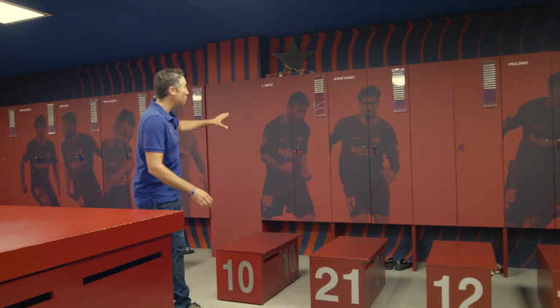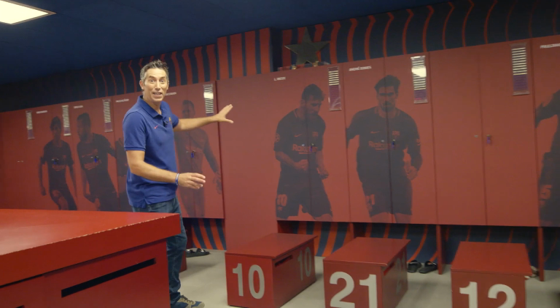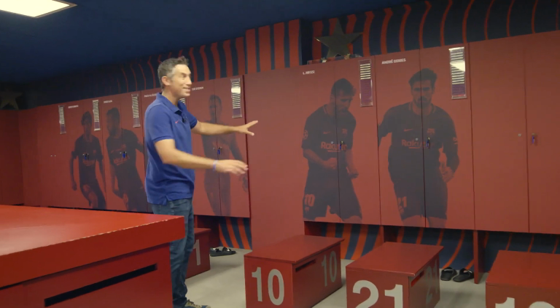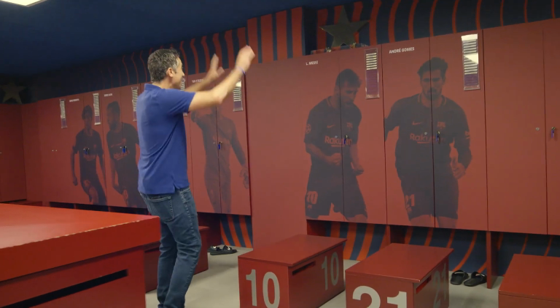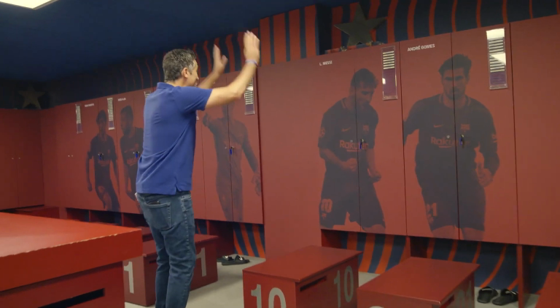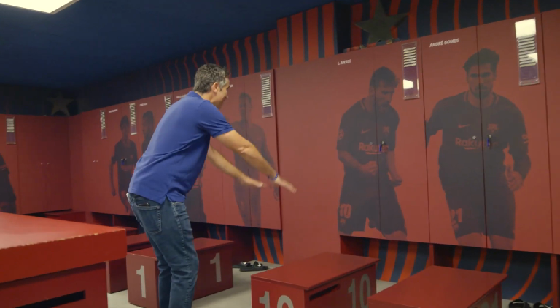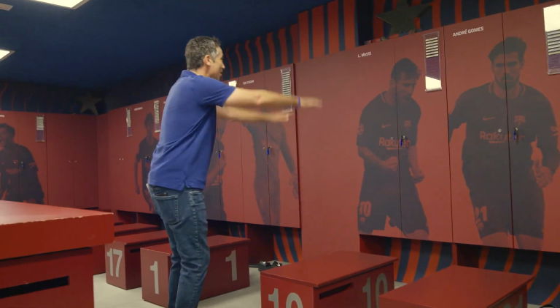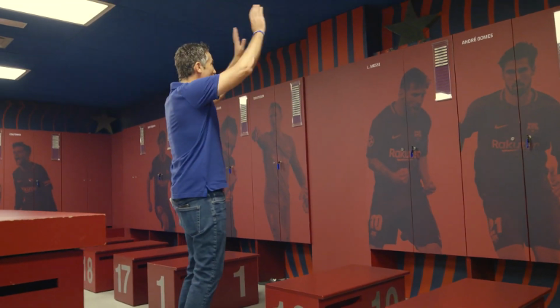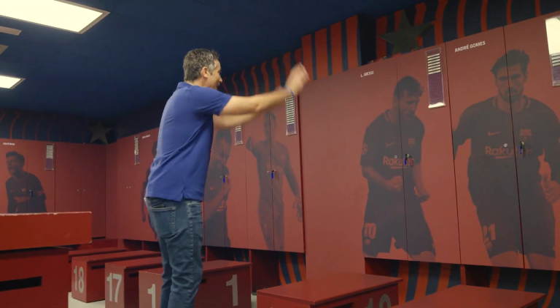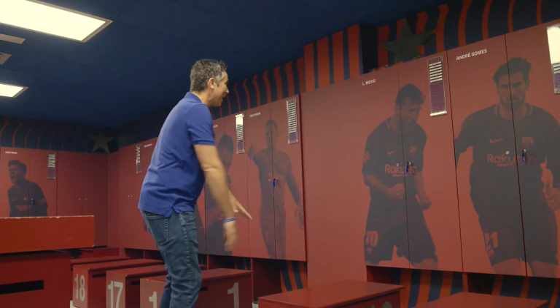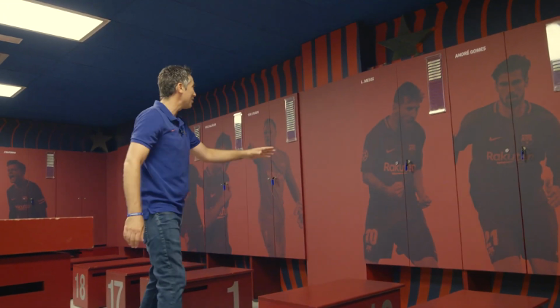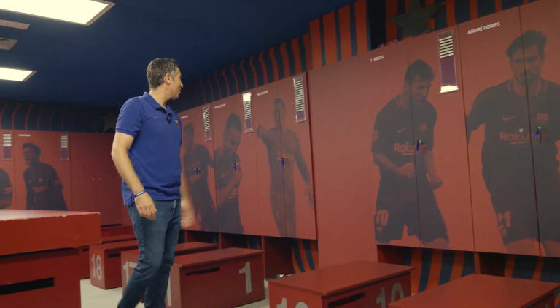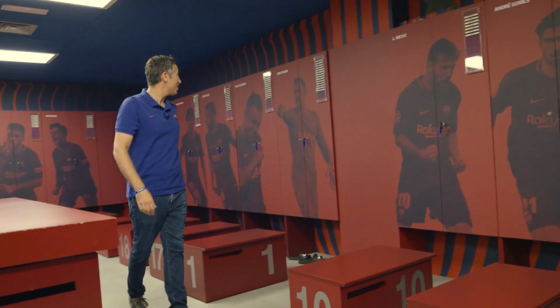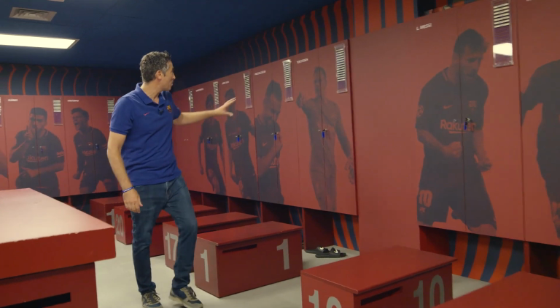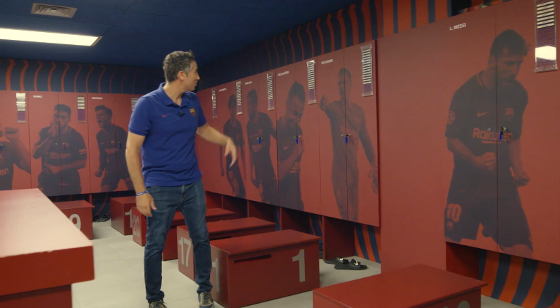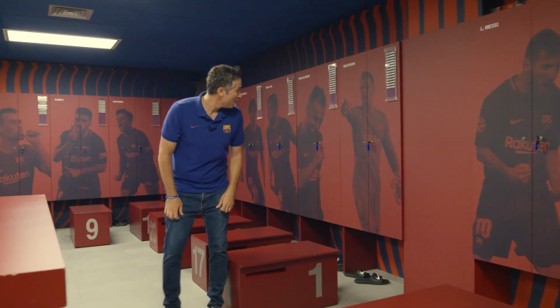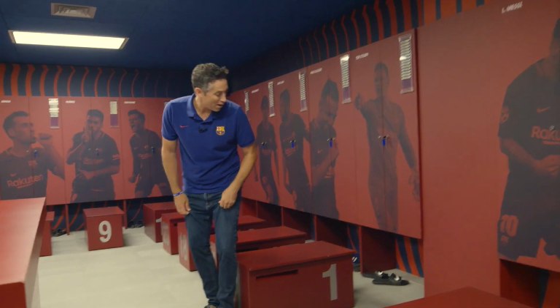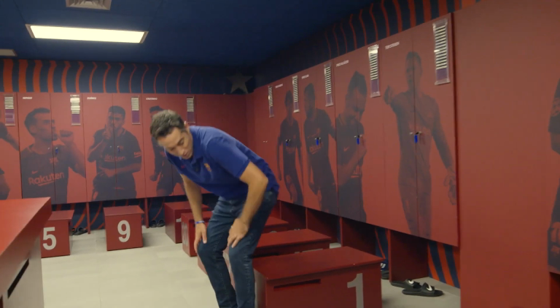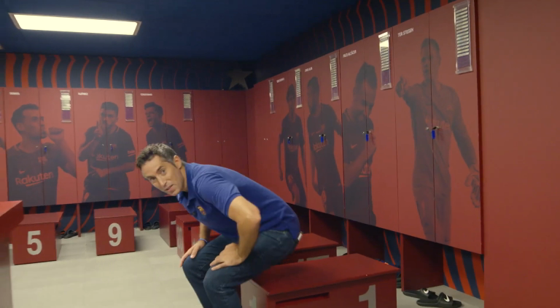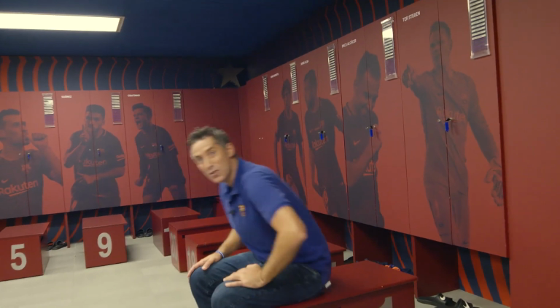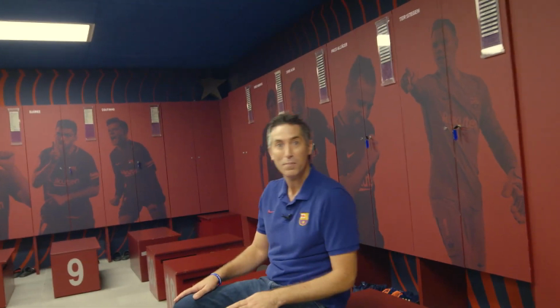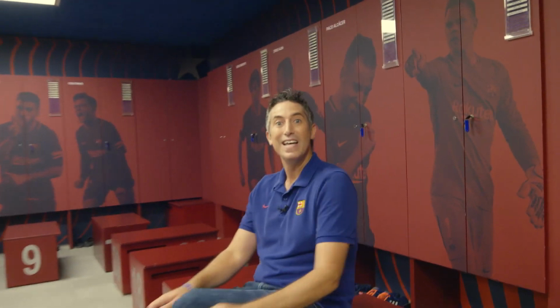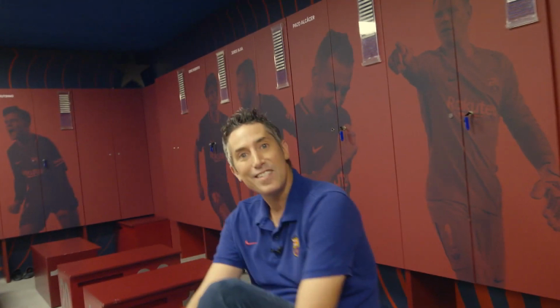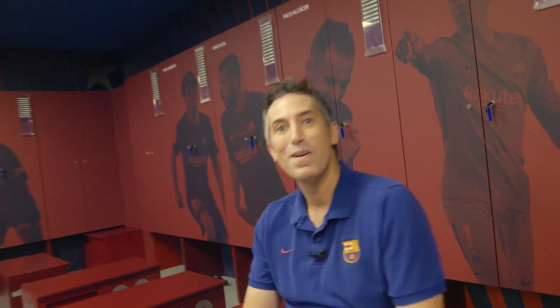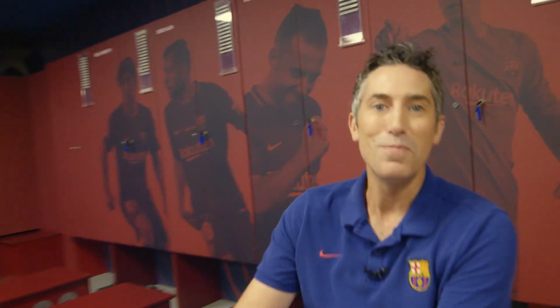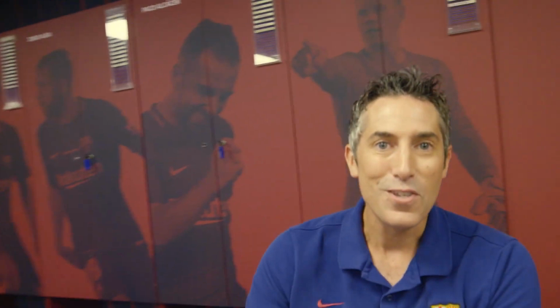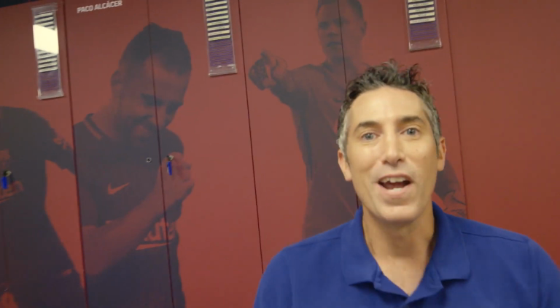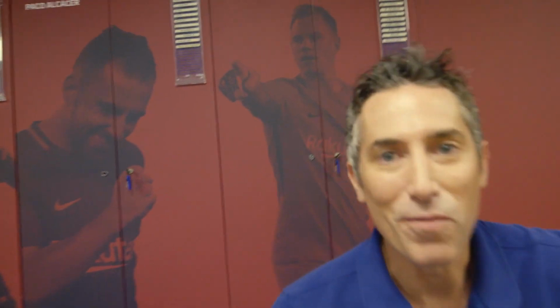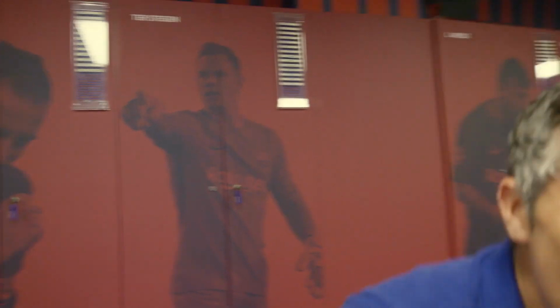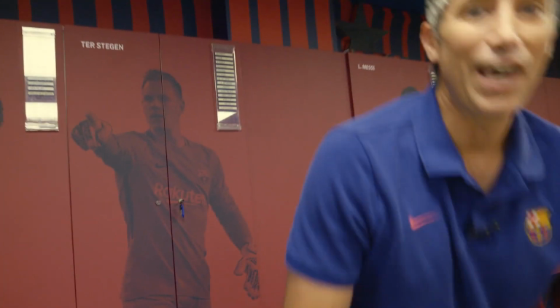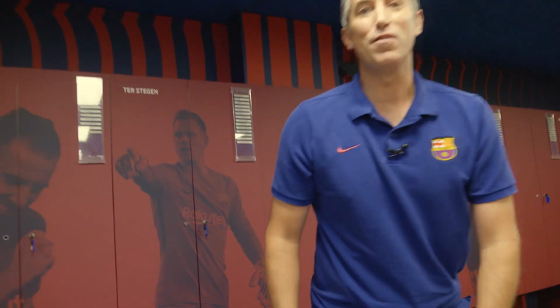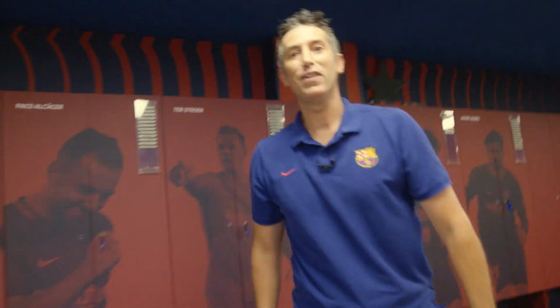This is where Leo Messi gets changed before the games — we got a hail to the king right there. This is my personal favorite: Marc-Andre Ter Stegen, the Barca goalkeeper. He laces up his boots right here before running out onto the field.